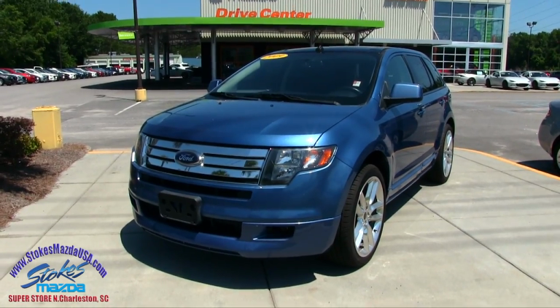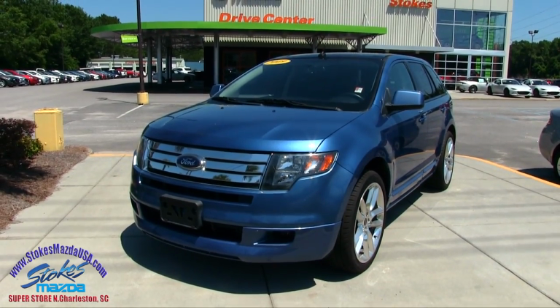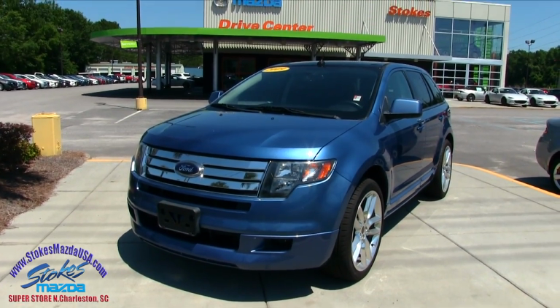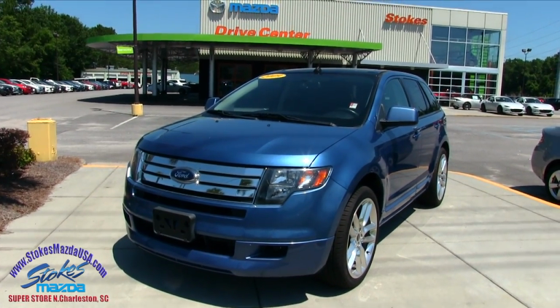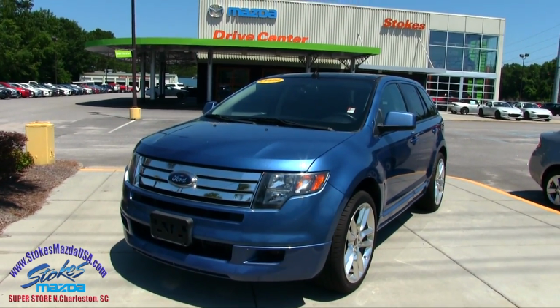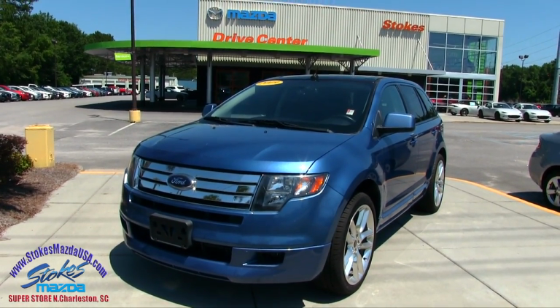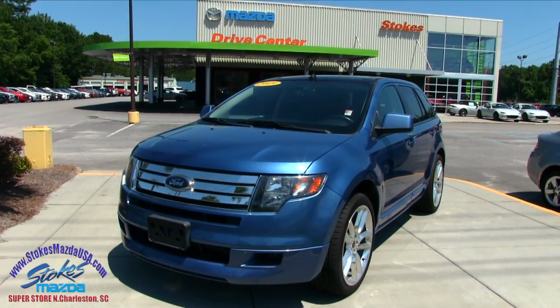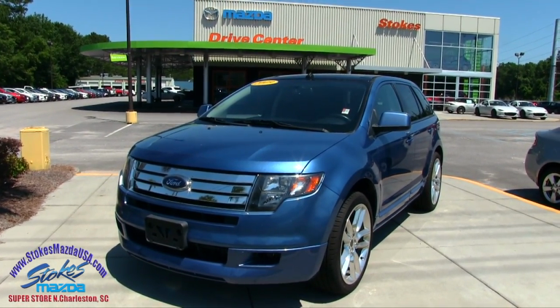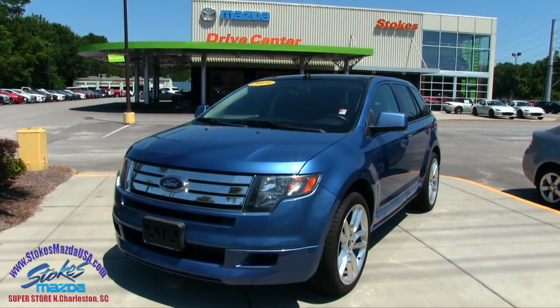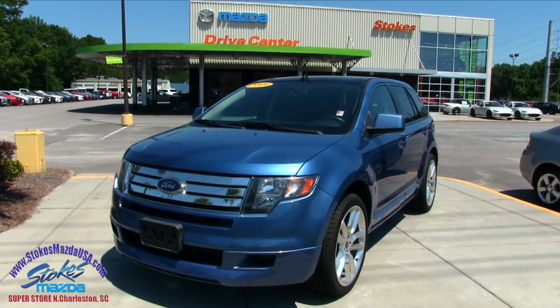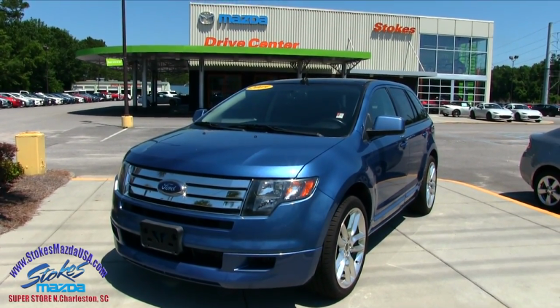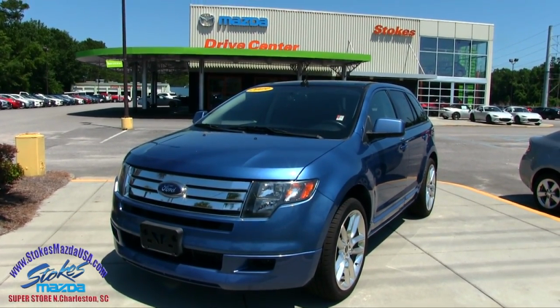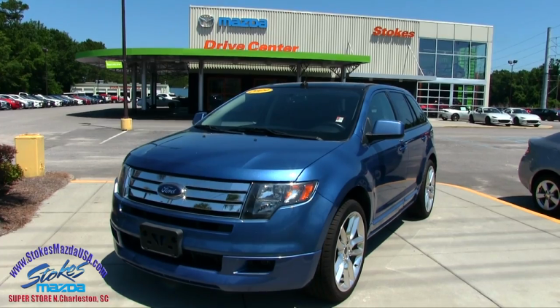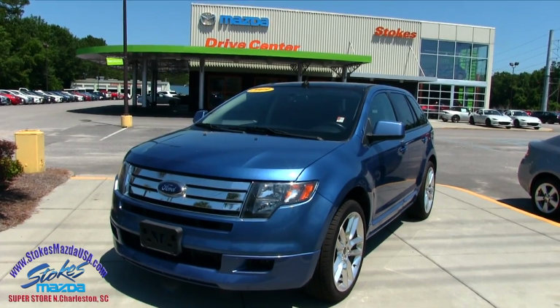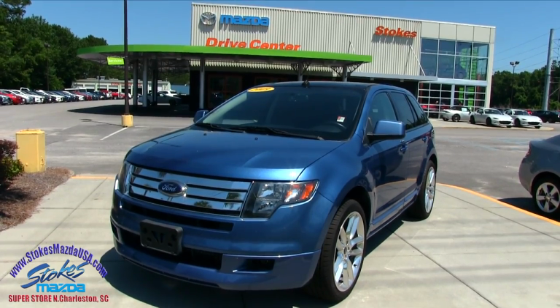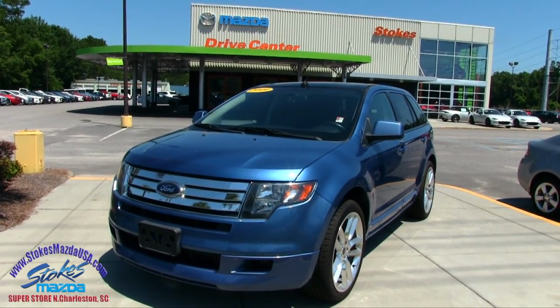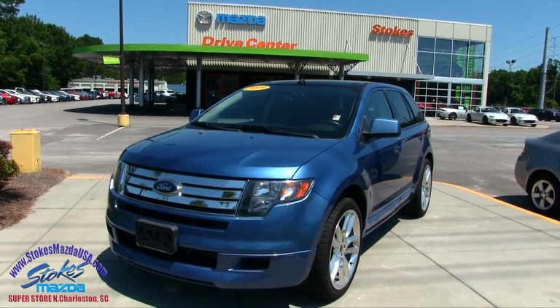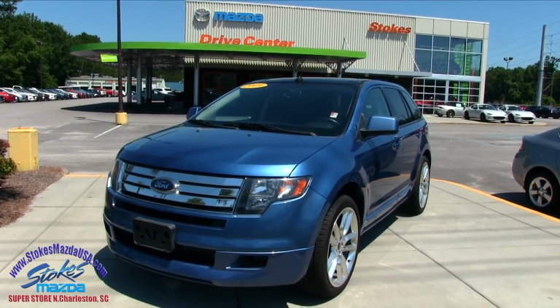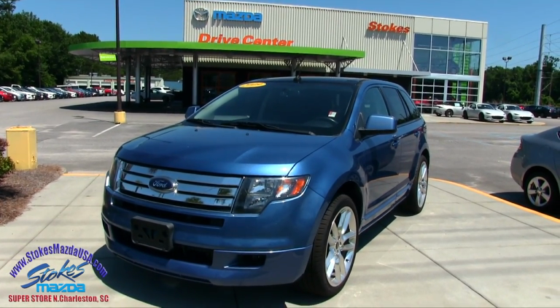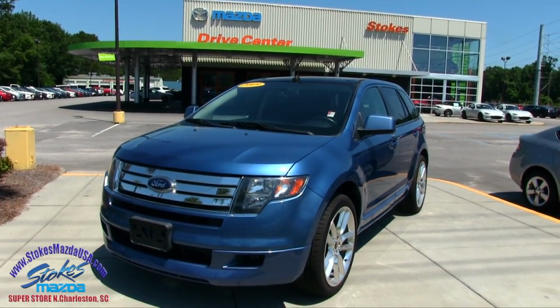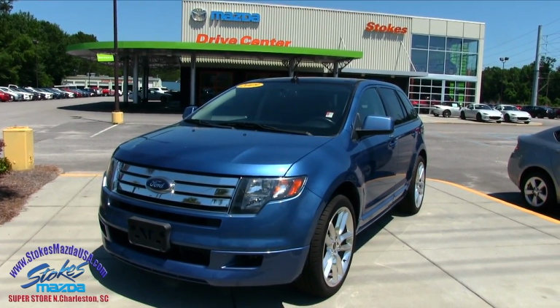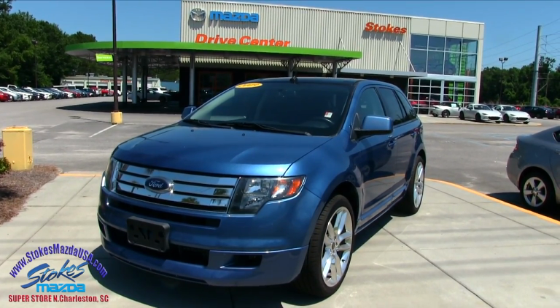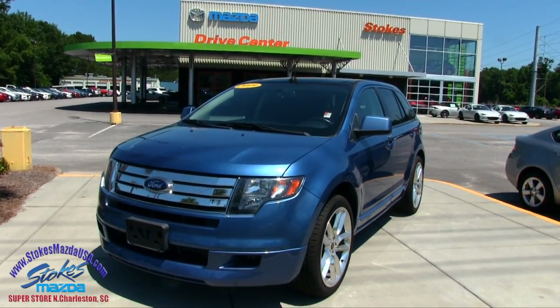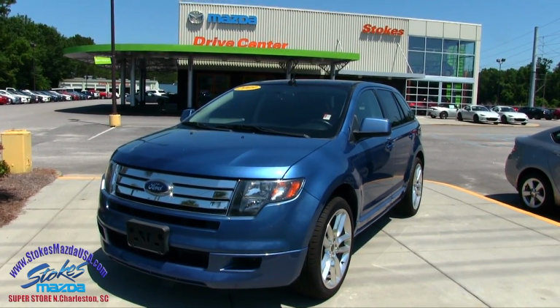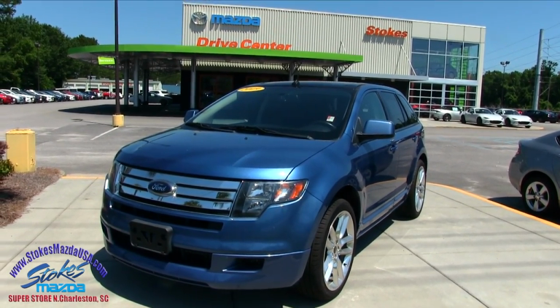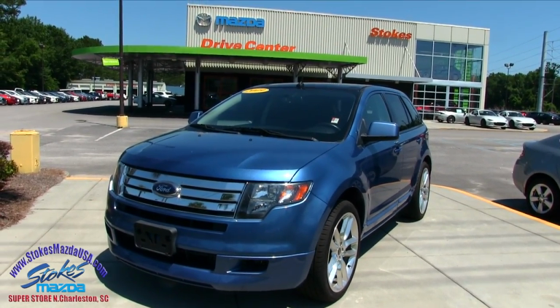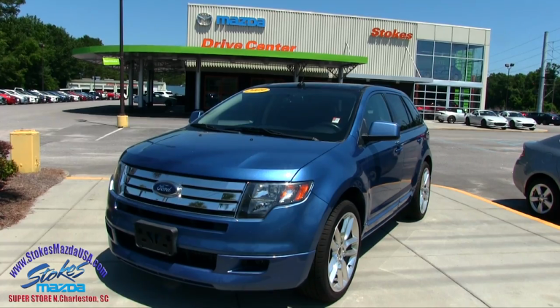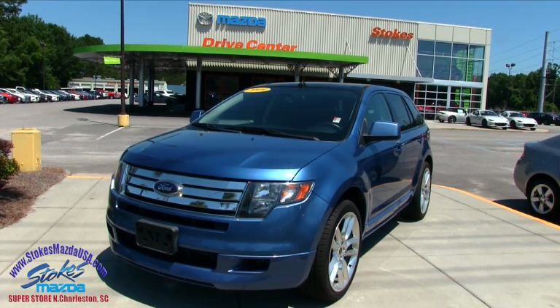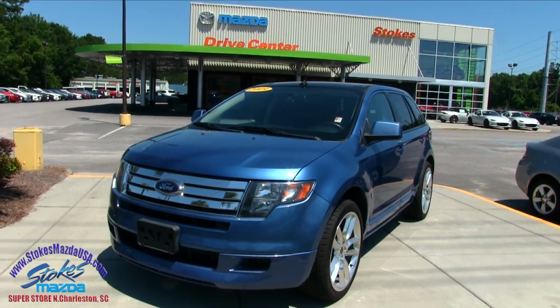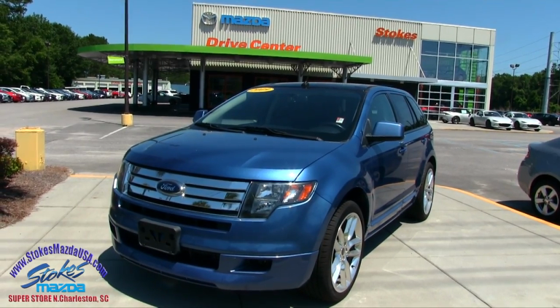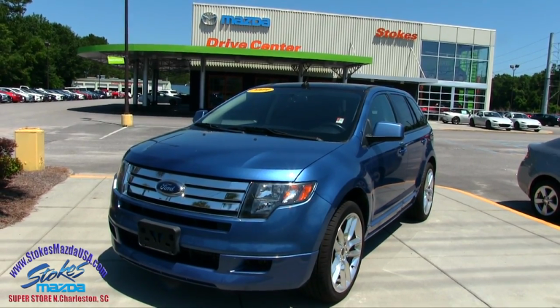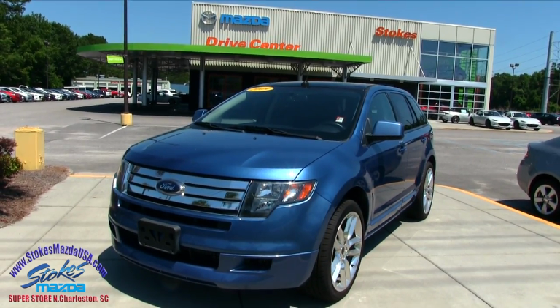Today's video is a condition report, so if I see any major dents, dings, or scratches, I'll point them out to you. I'll show you the exterior, interior, tires, mileage, and all that good stuff on the vehicle and some of the features that it has.